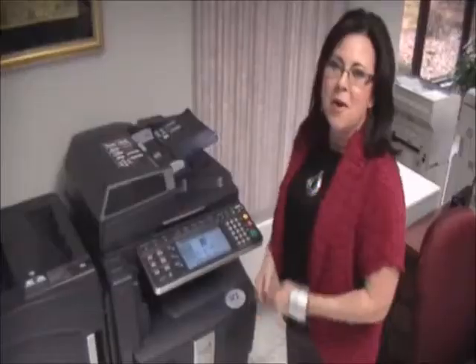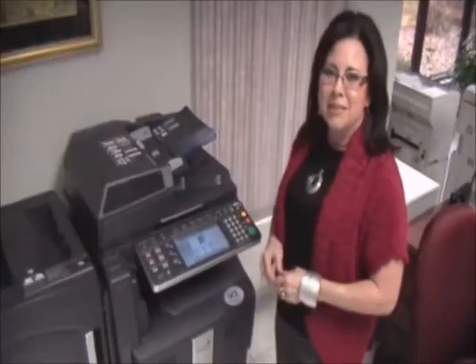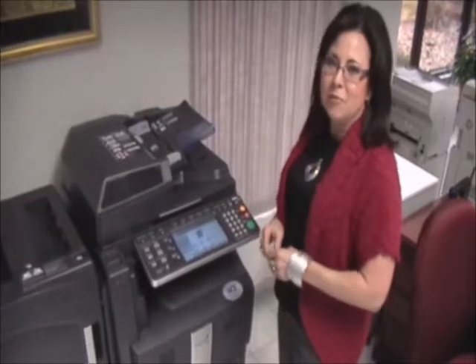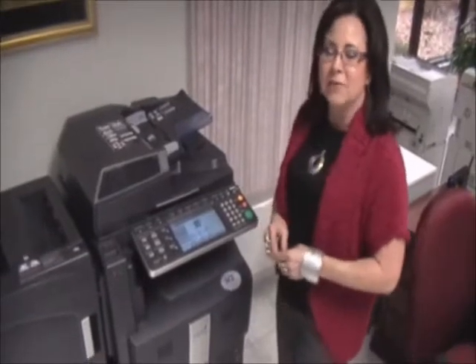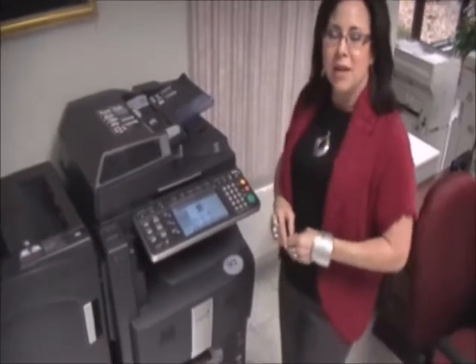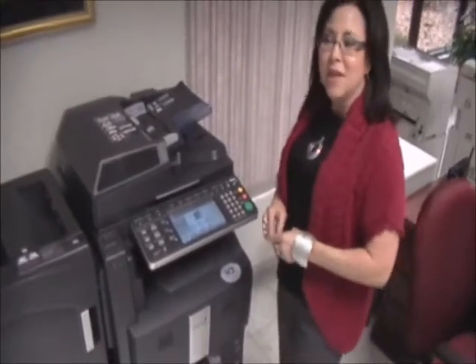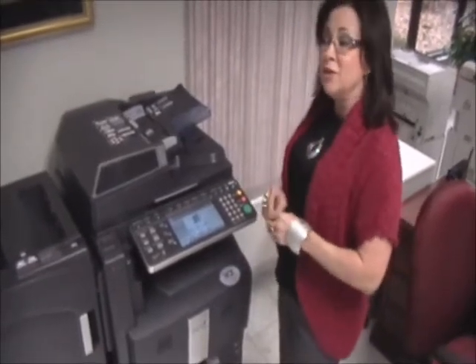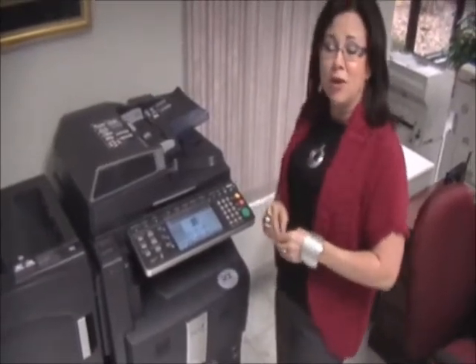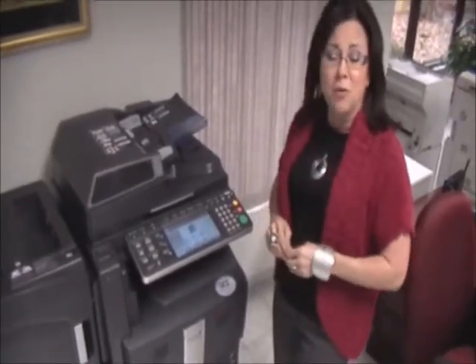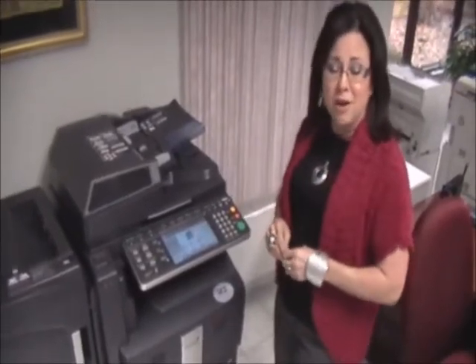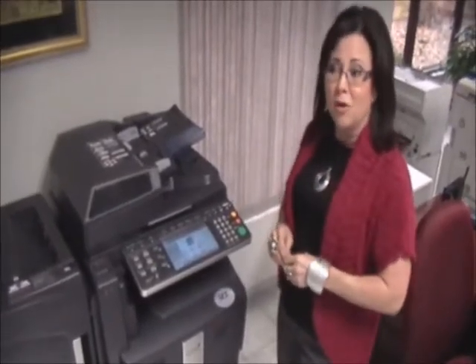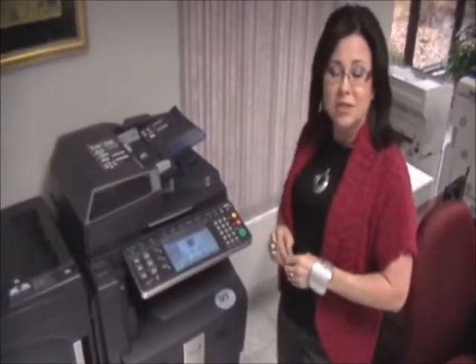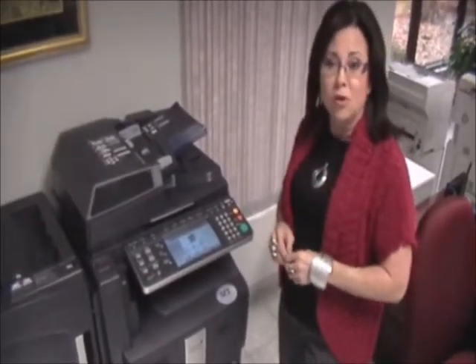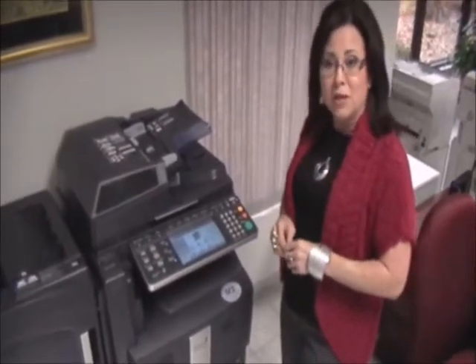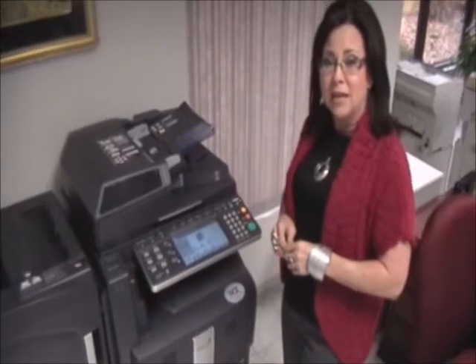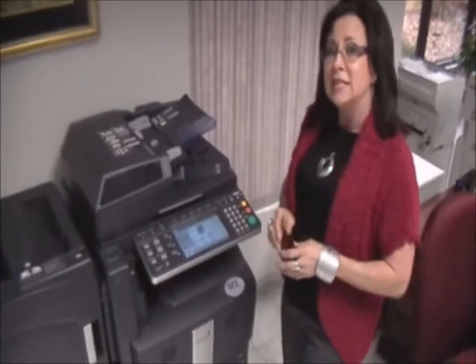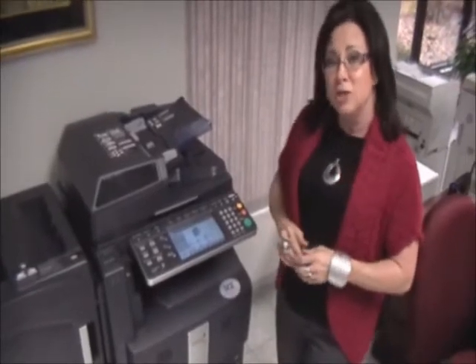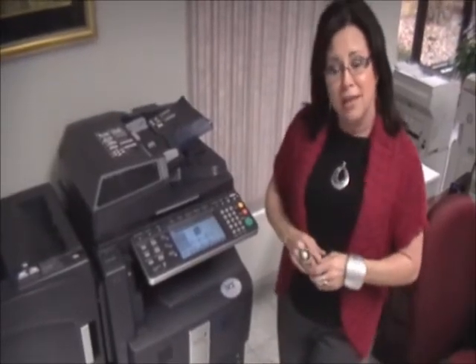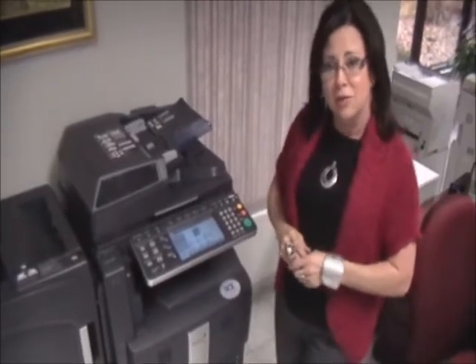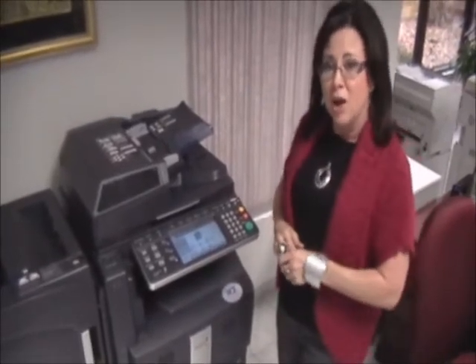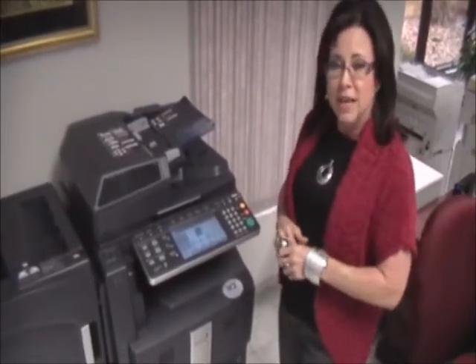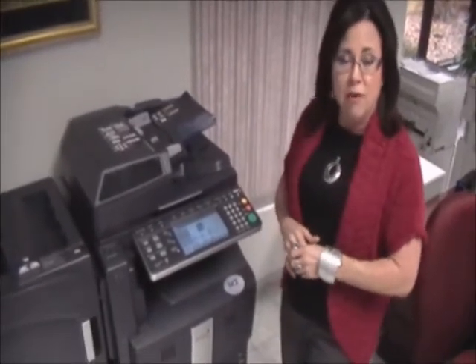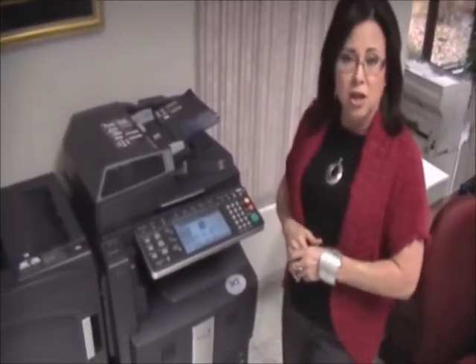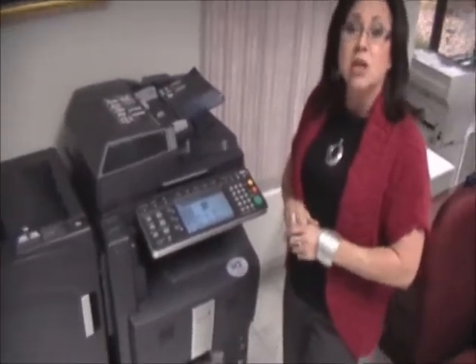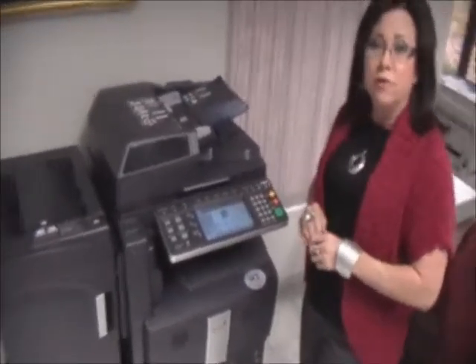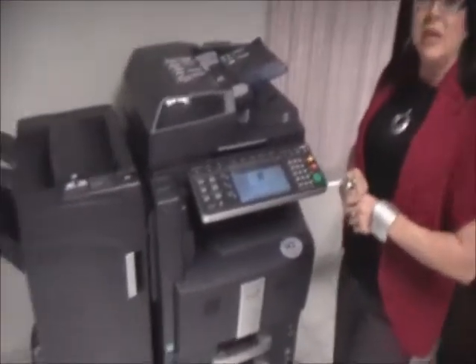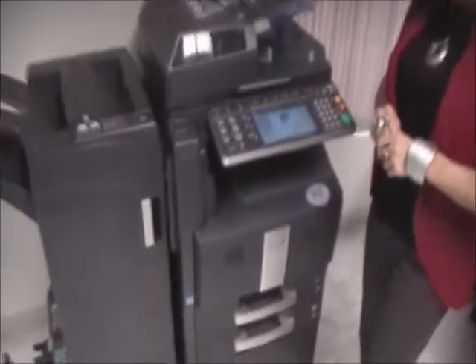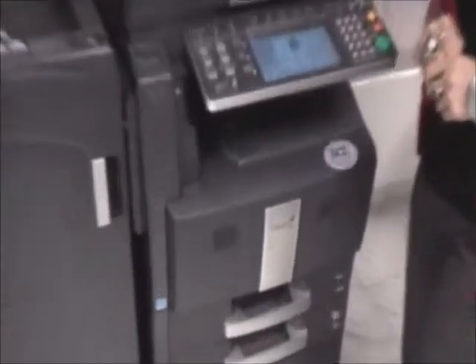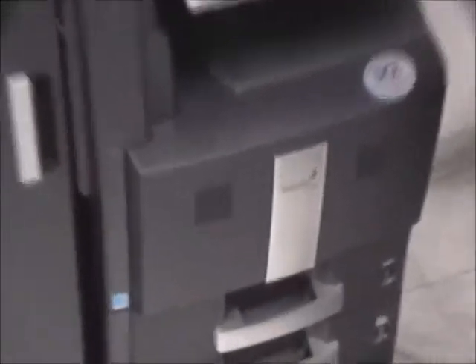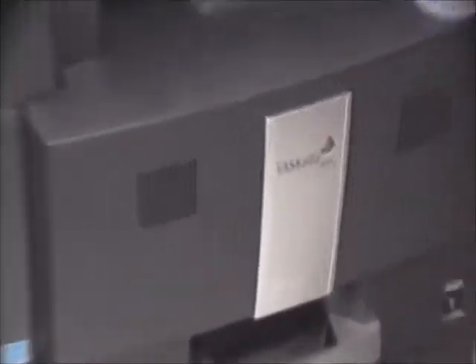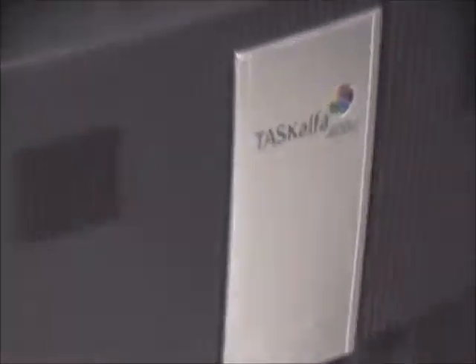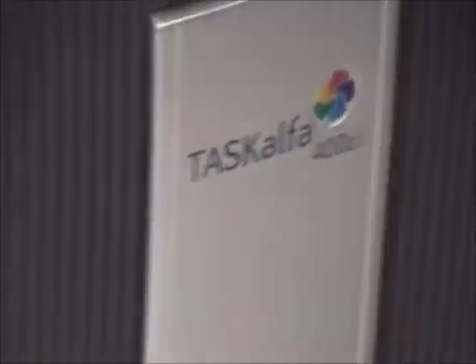My name is Kim from SVOE and I usually call you about once a month or once every quarter for a meter reading. Today I'm going to show you how to get a meter reading off of a Kyocera Task Alpha color 250, 300, 400, and 500 series.